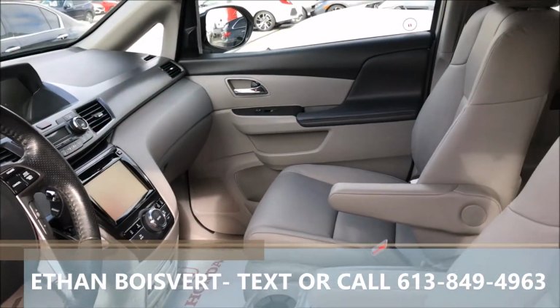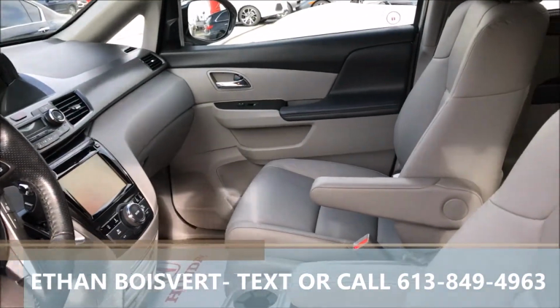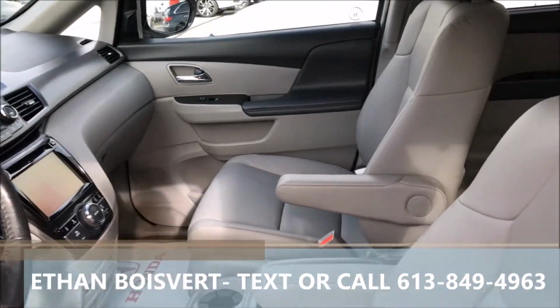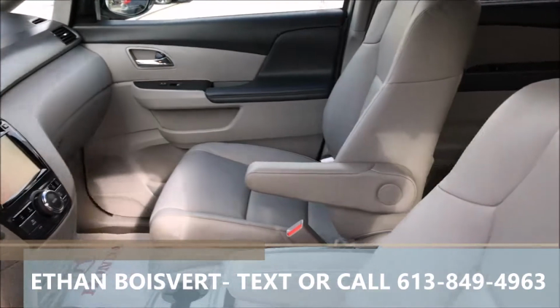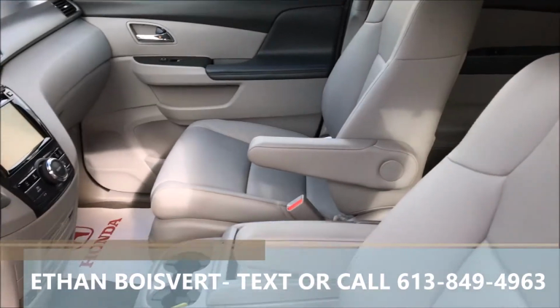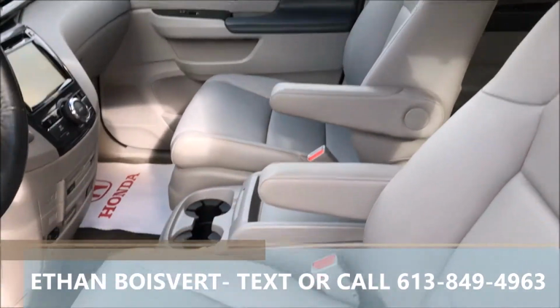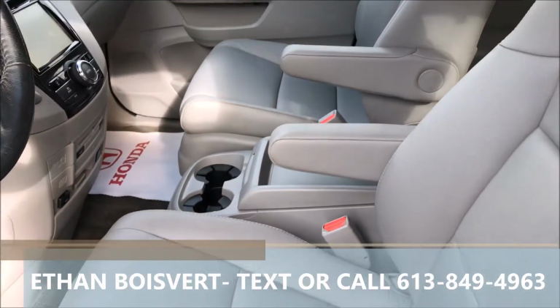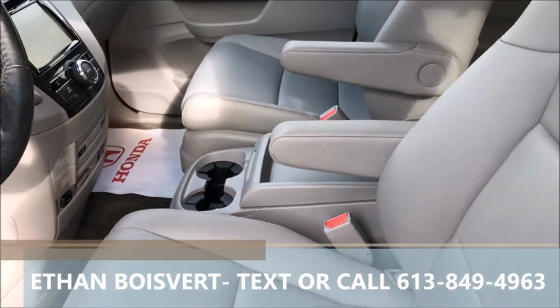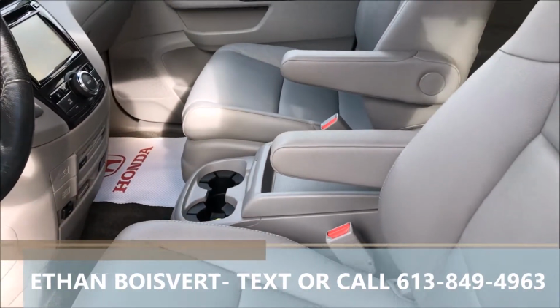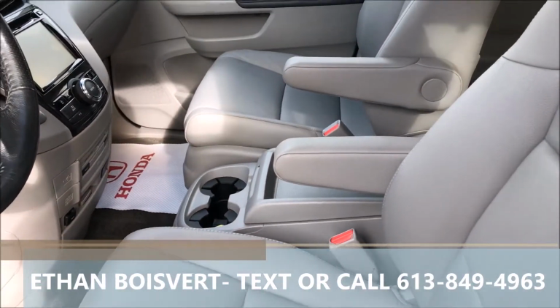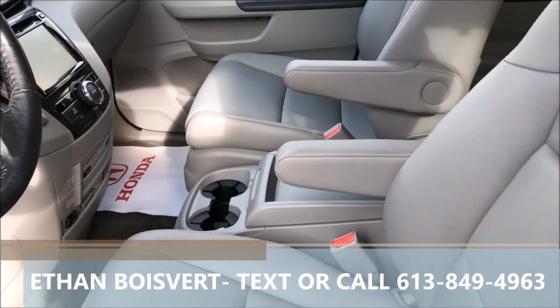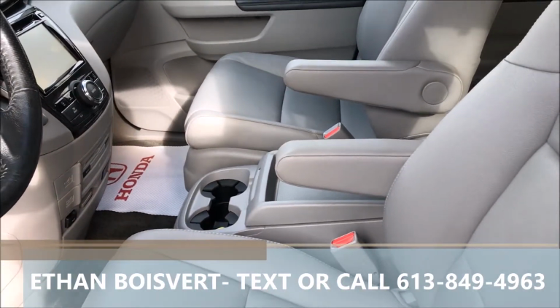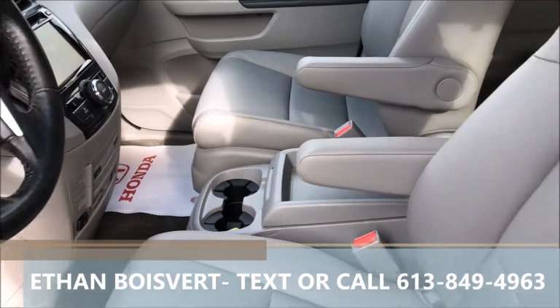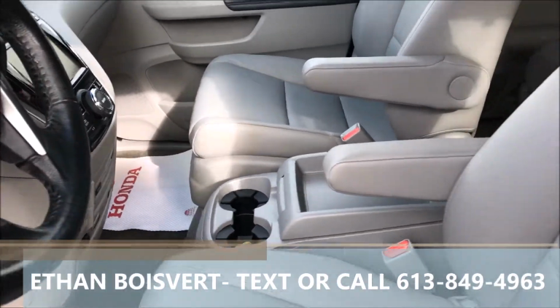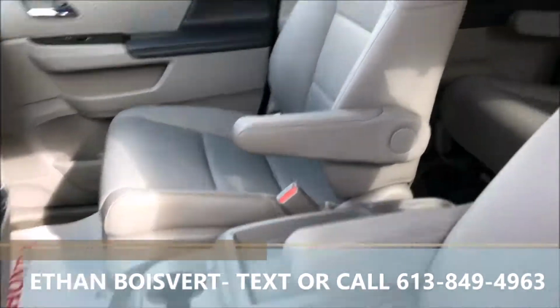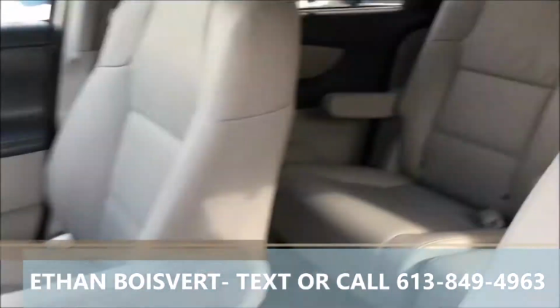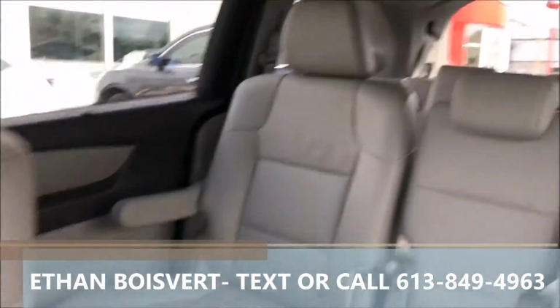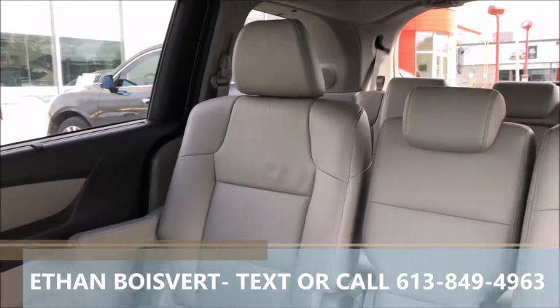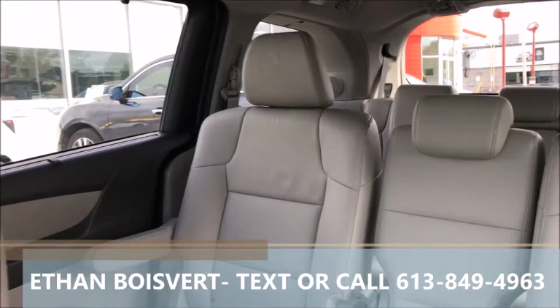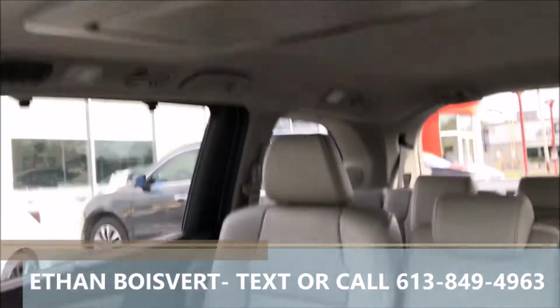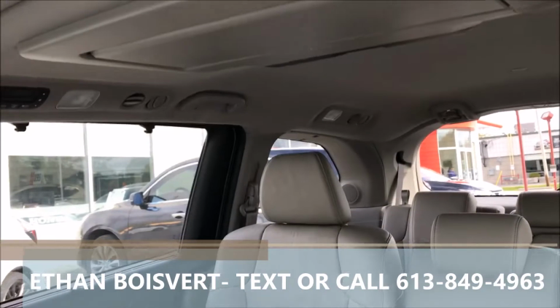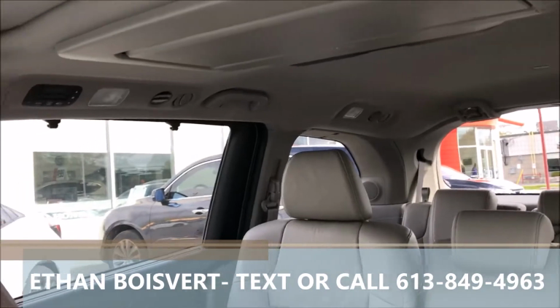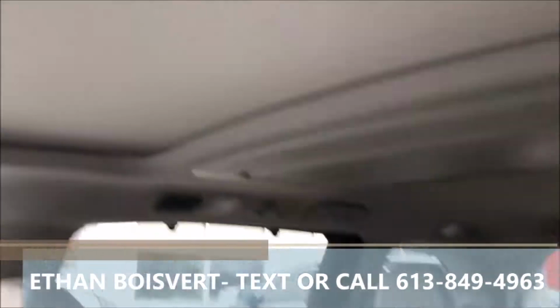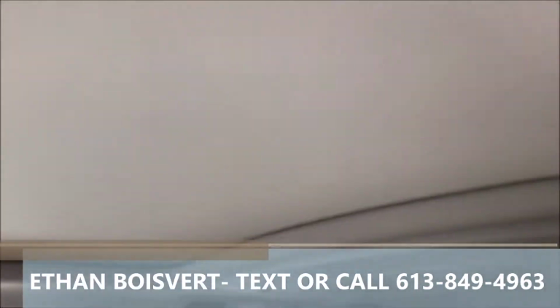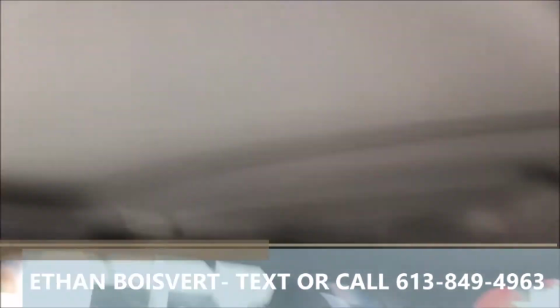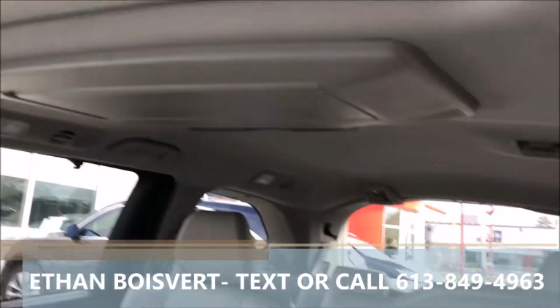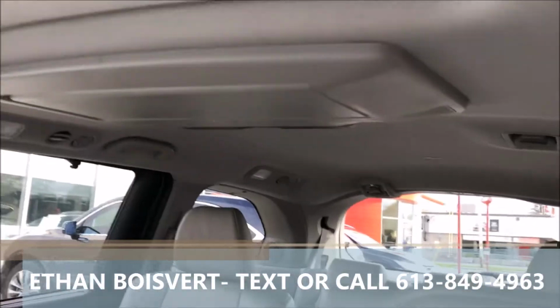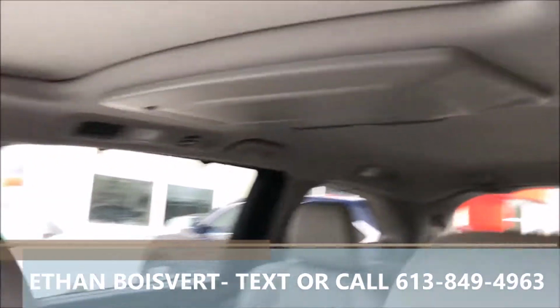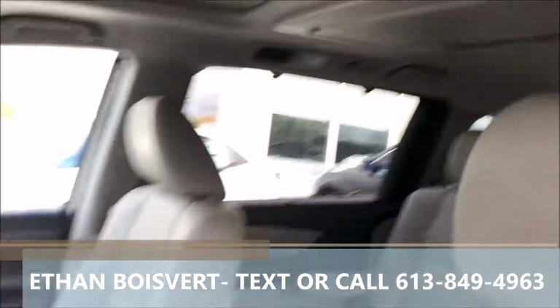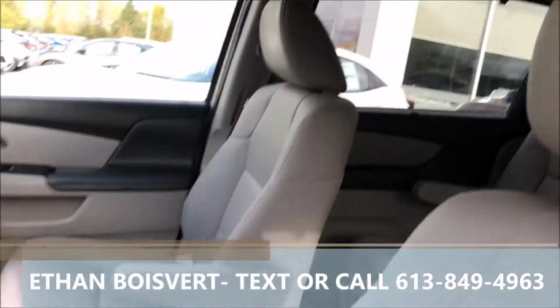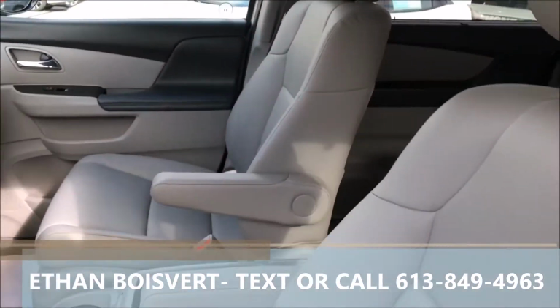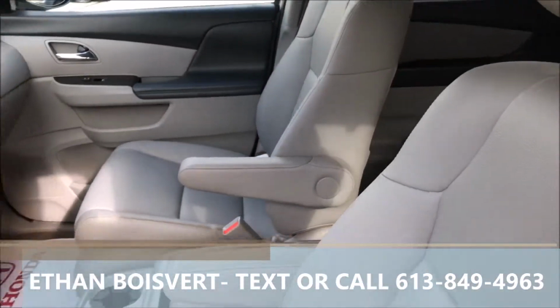Nice unit, it's been very well kept. Looking at 68,867 km to date. Of course you get a sunroof, and entertainment and navigation as well.